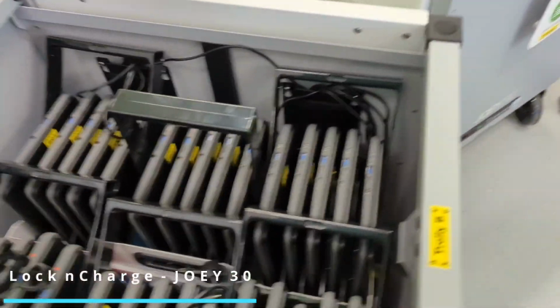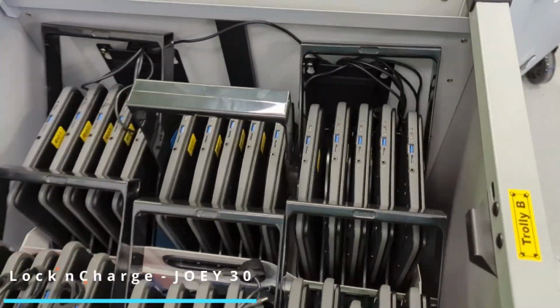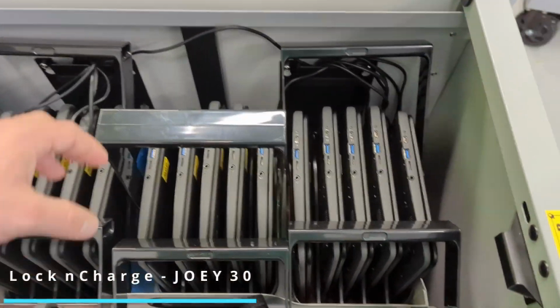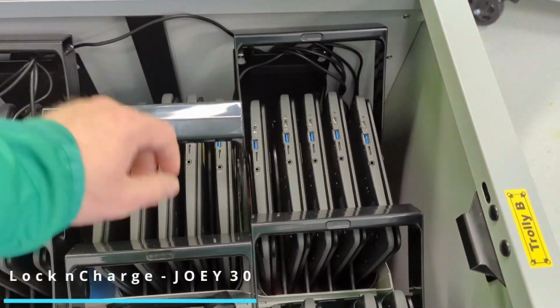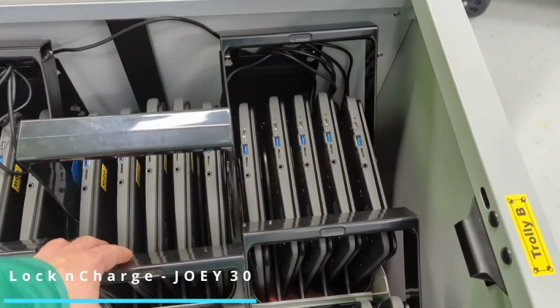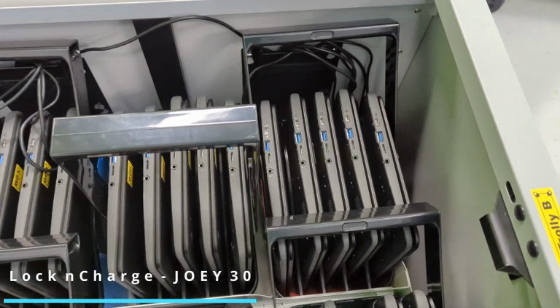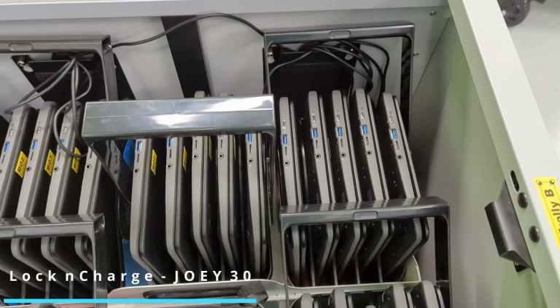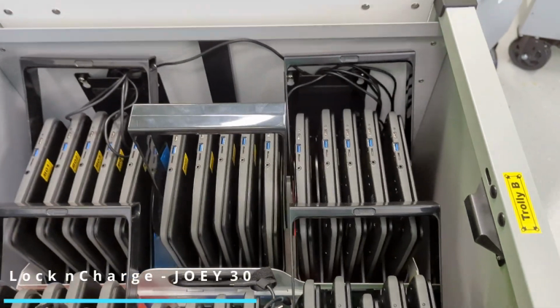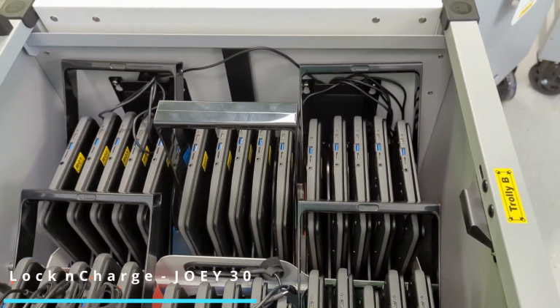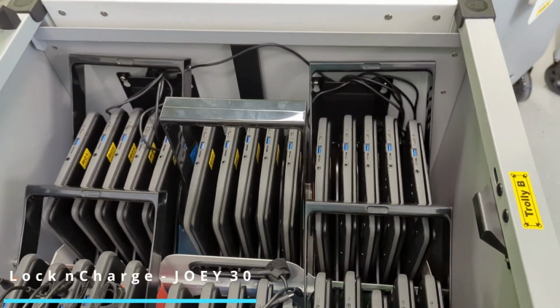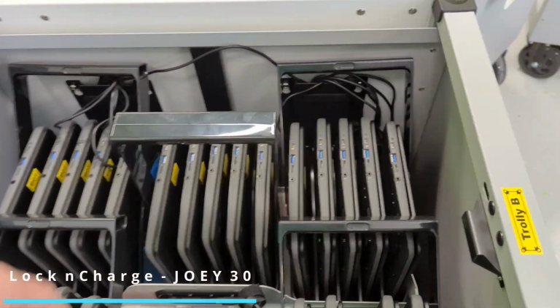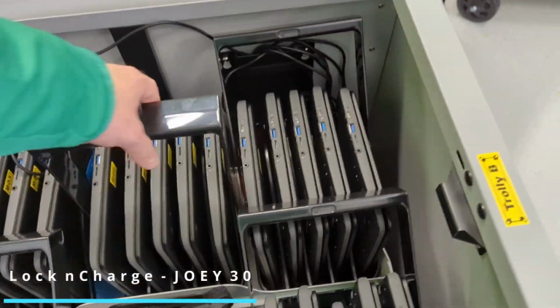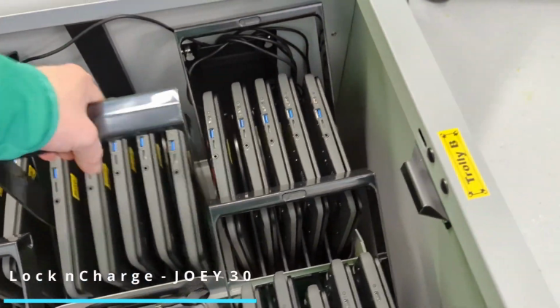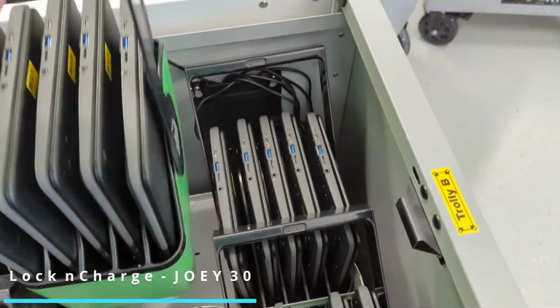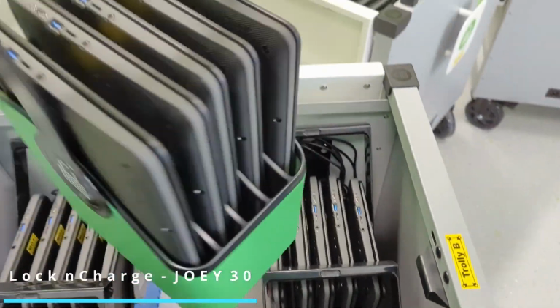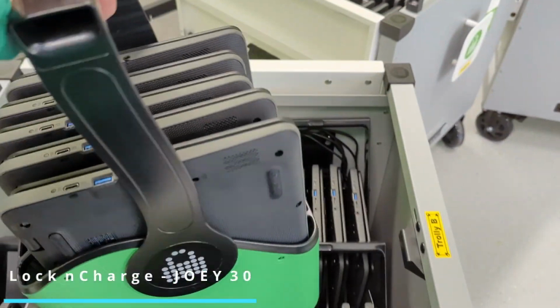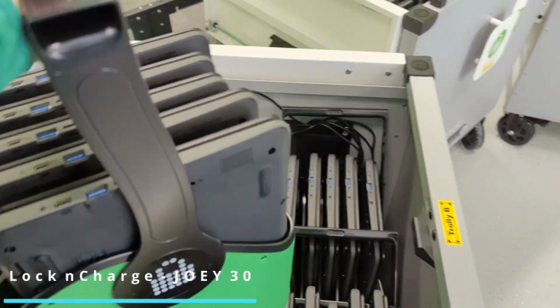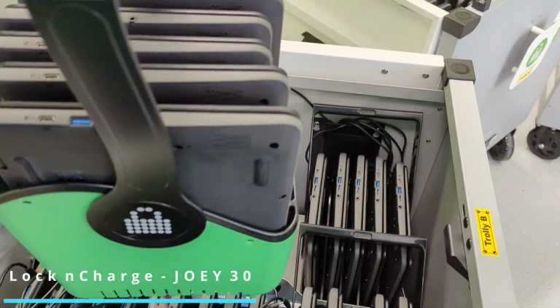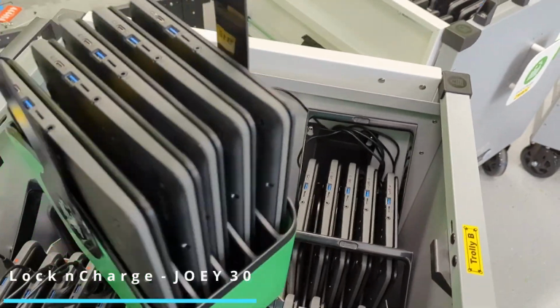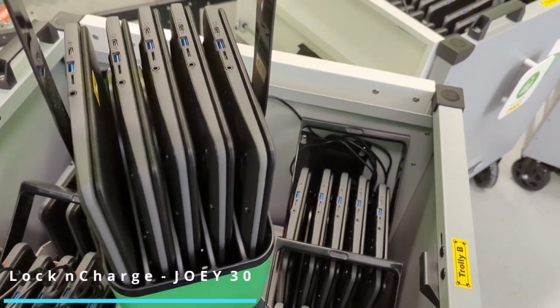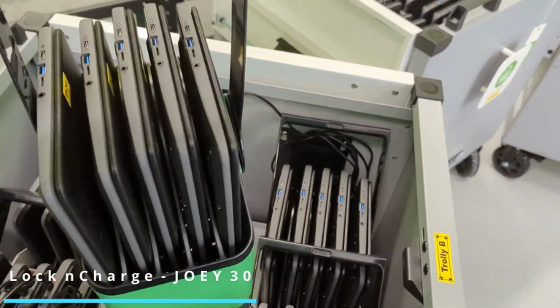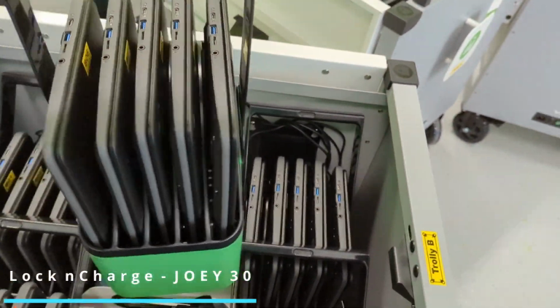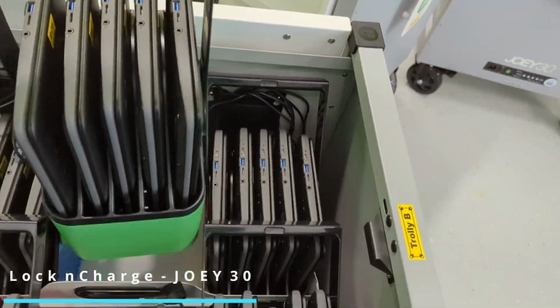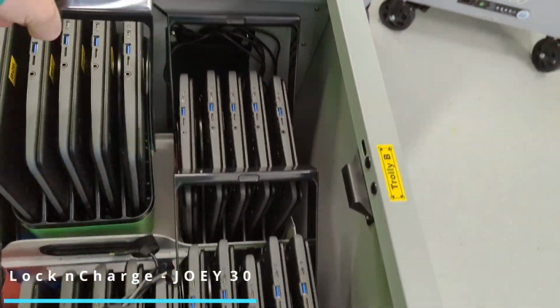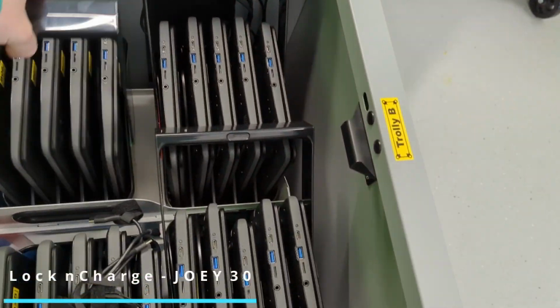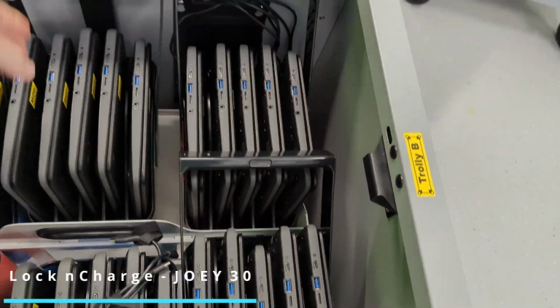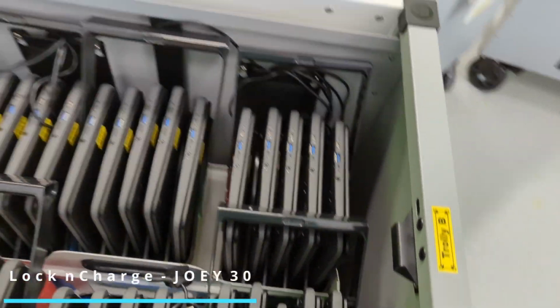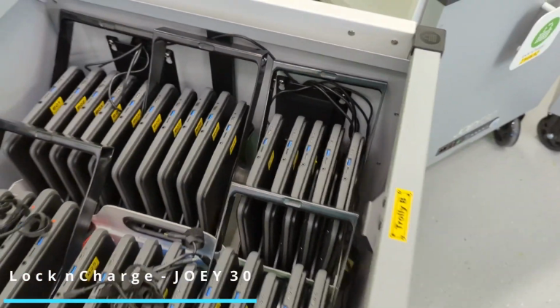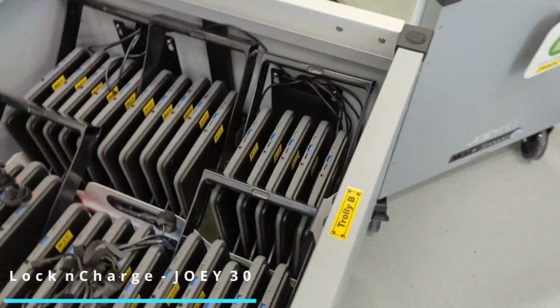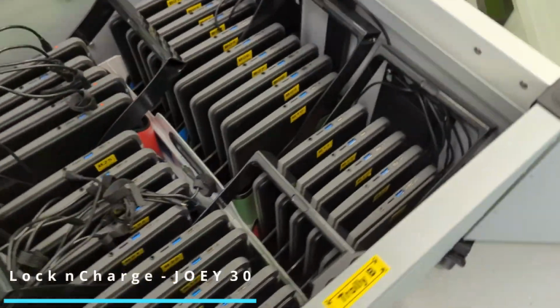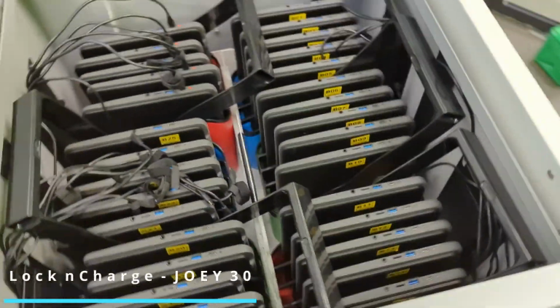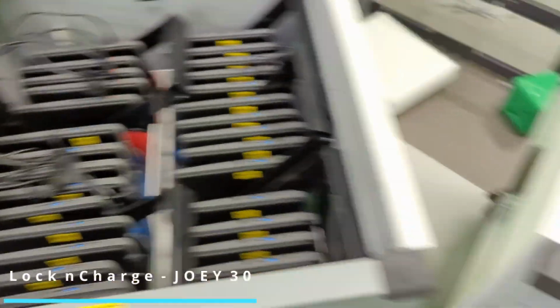First thing — most of the versions of the Joey I've seen seem to come with these optional baskets for the laptops. They're very handy; you can throw them on a desk and collect them up. It's a very quick and easy way to deploy the laptops.